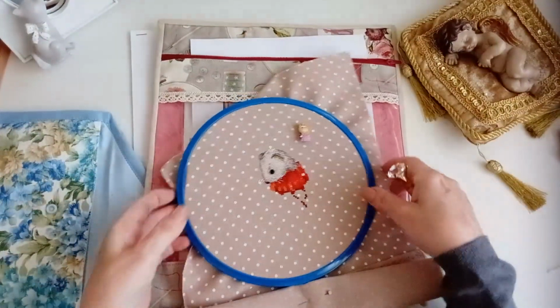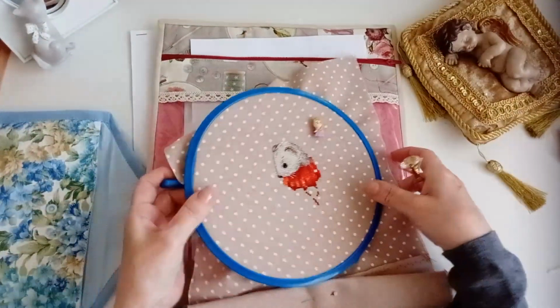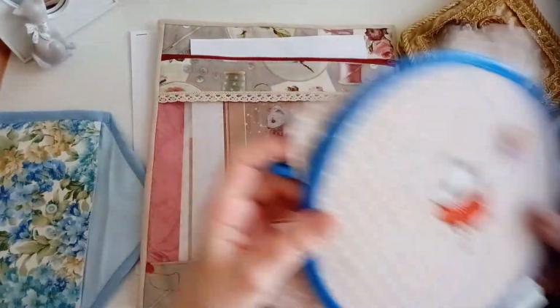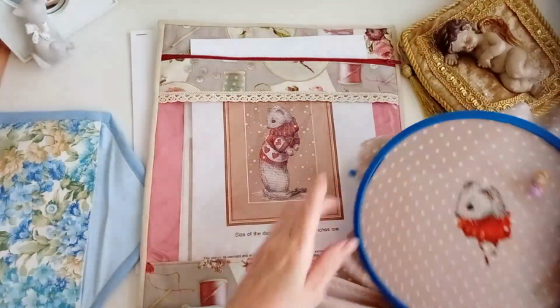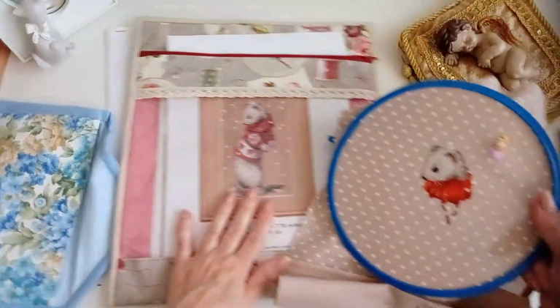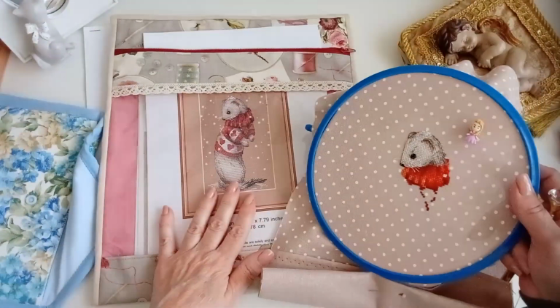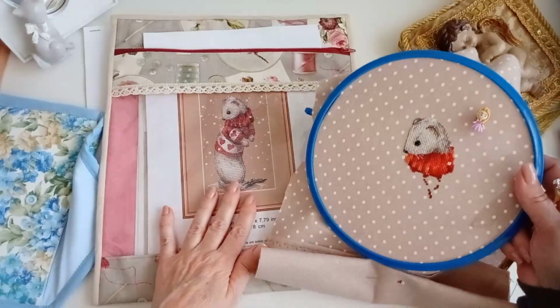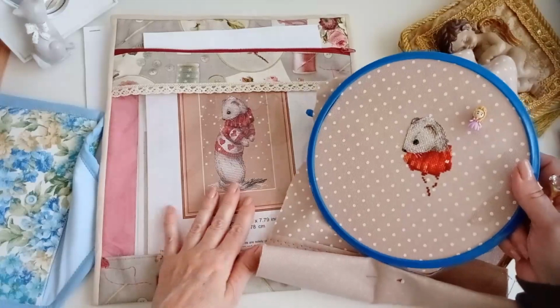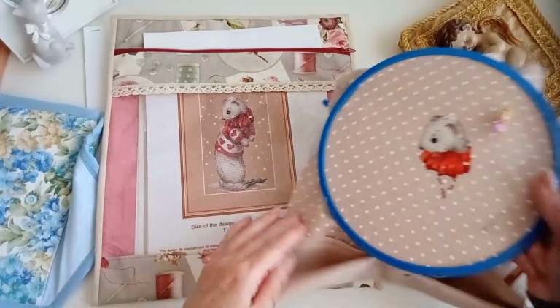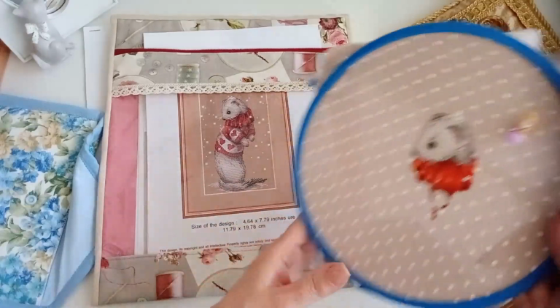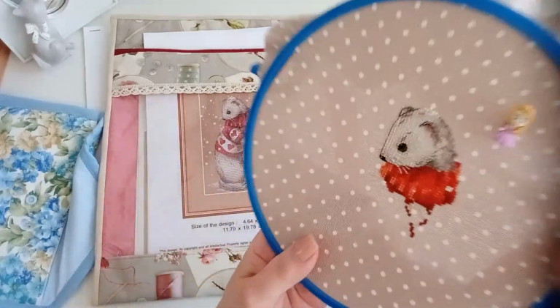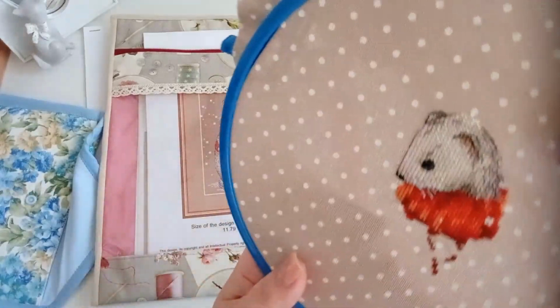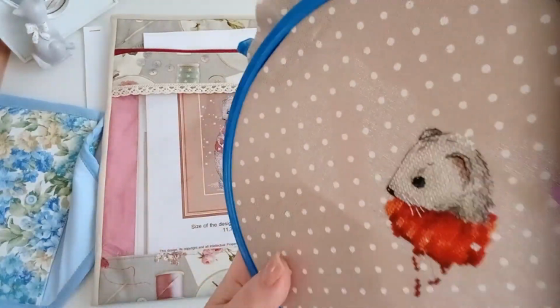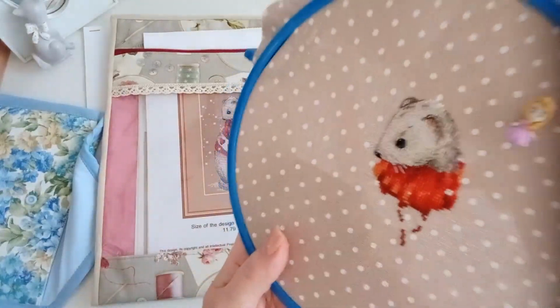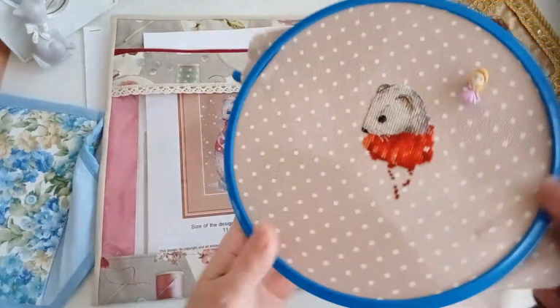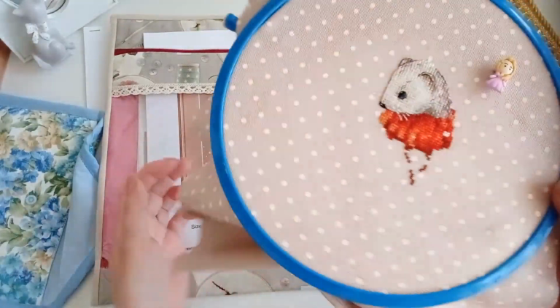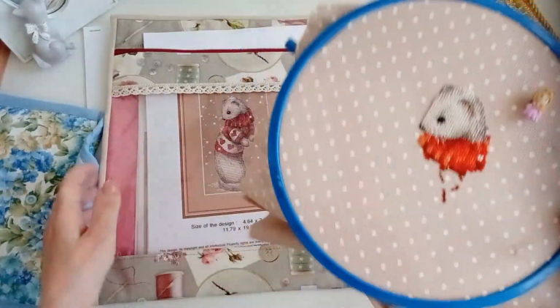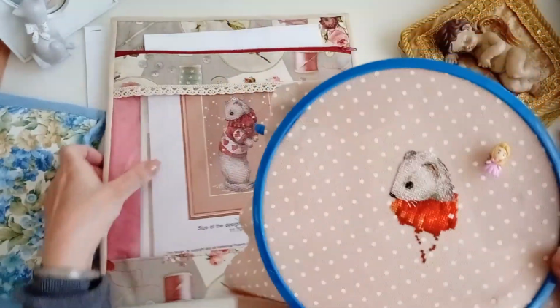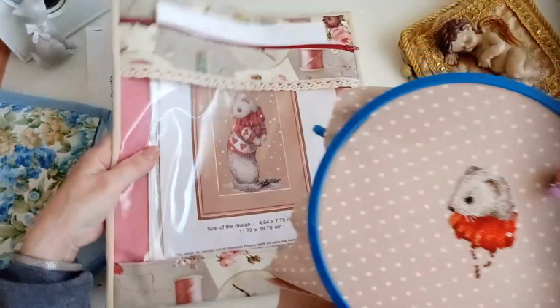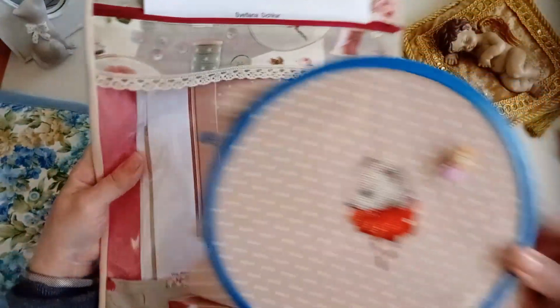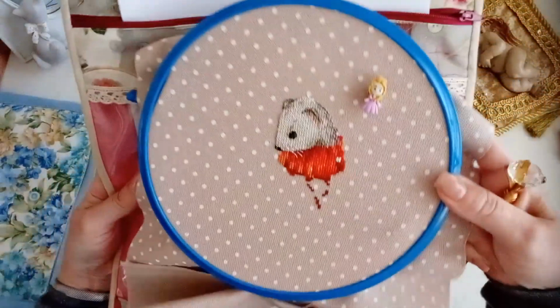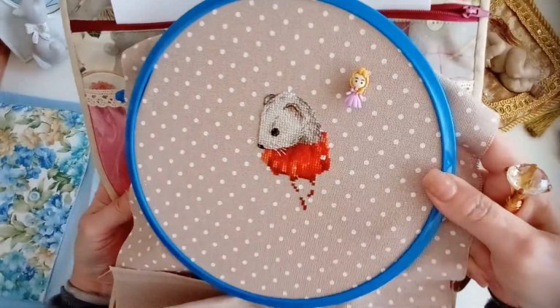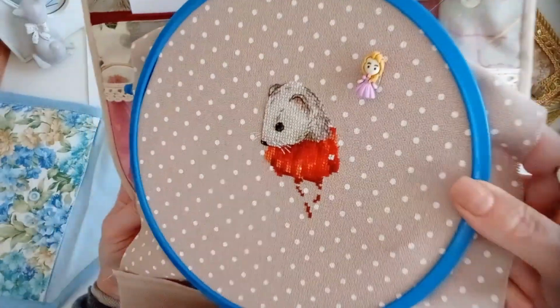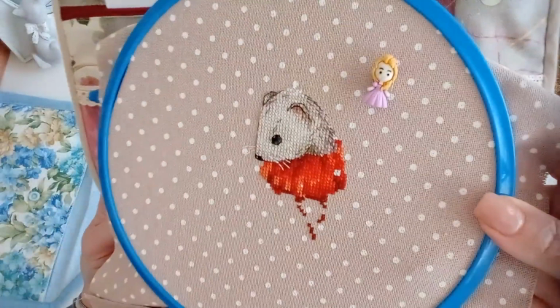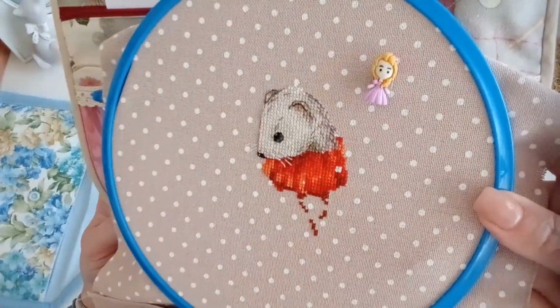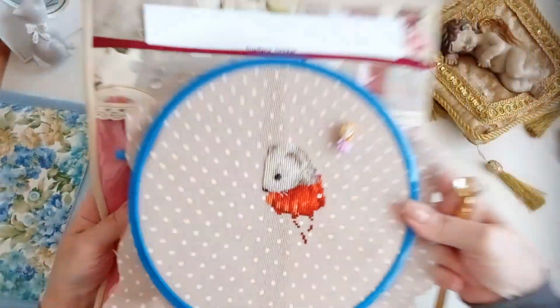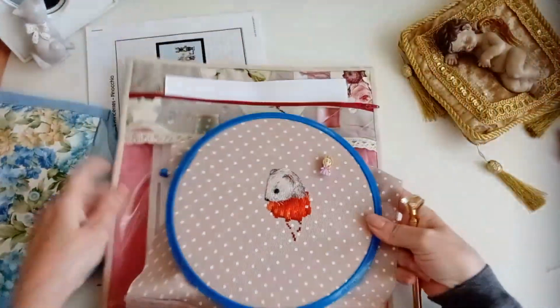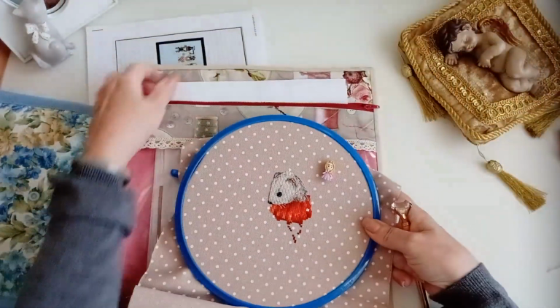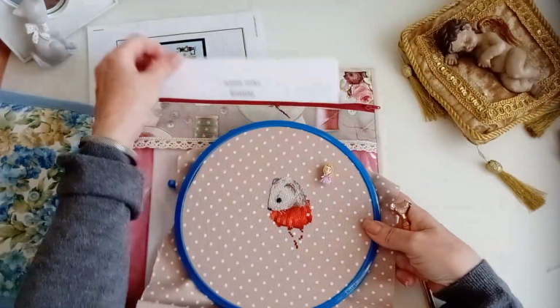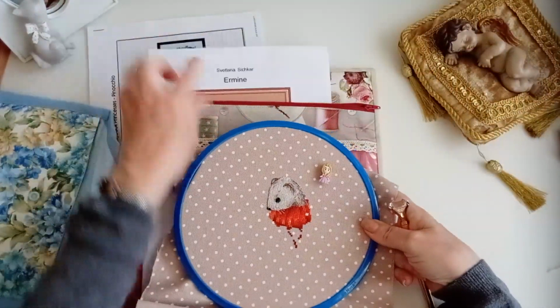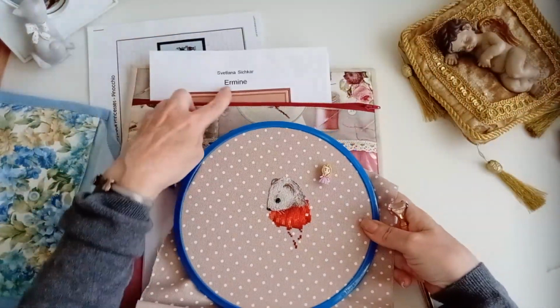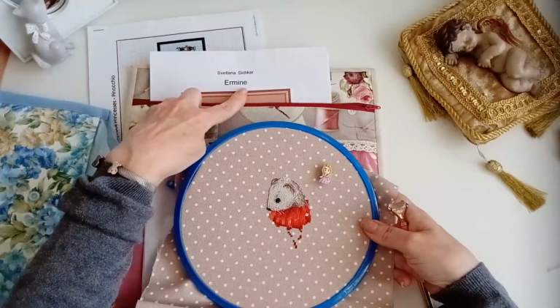Todos estos pelitos hay que hacerlos tal y como vienen en el gráfico para que tenga esta sensación de realidad. Mirad aquí los pelitos de la ceja, los de las orejas. Ya me paré y no me puse a hacer el punto lineal del jersey porque no puedes terminarlo si no tienes bordada la parte donde va detrás. Pues este es mi nuevo trabajo, este armiño con jersey, que yo pensaba que era una comadreja y me dijo mi hija: no mamá, no es una comadreja, es un armiño.